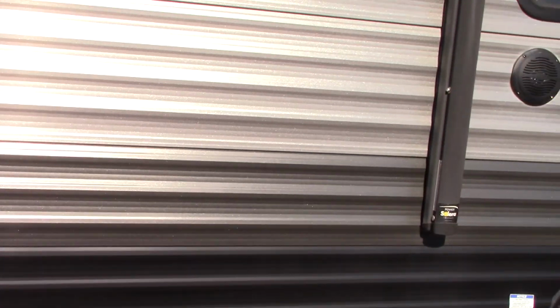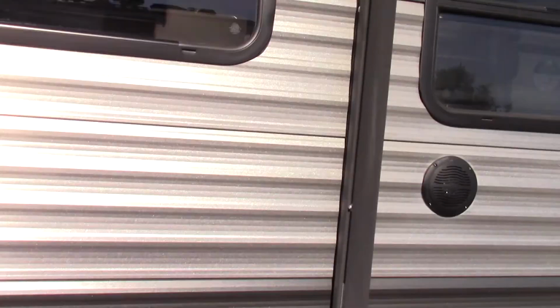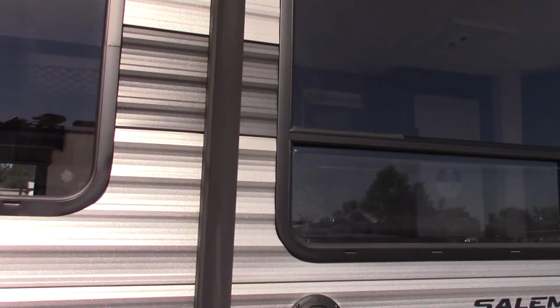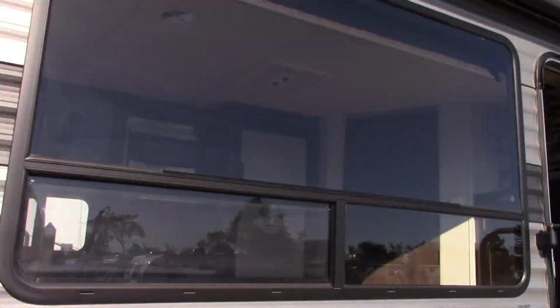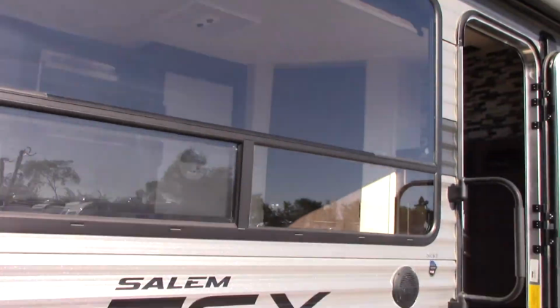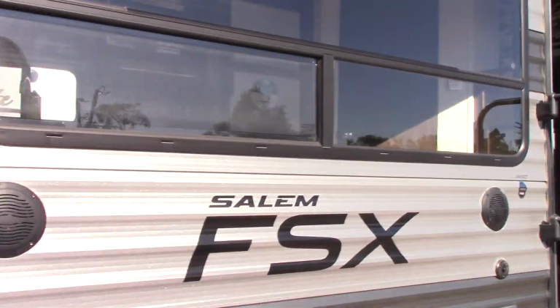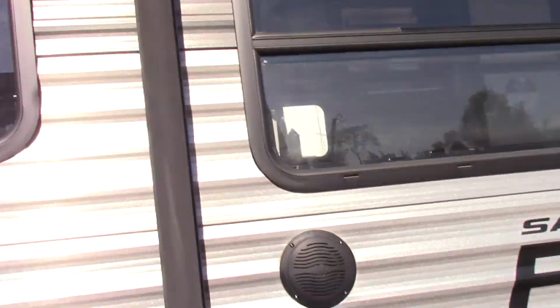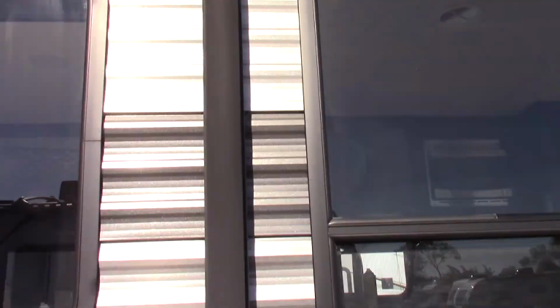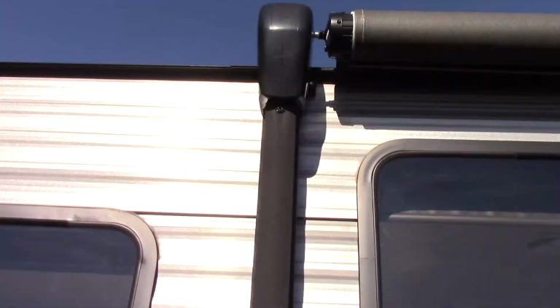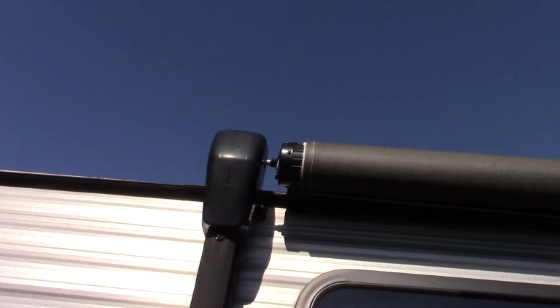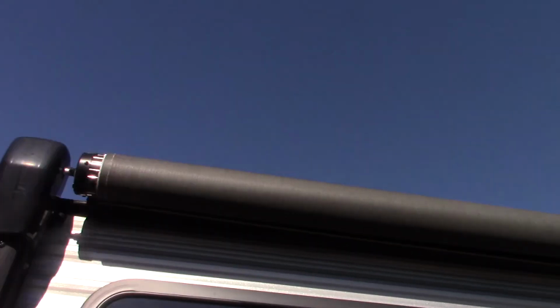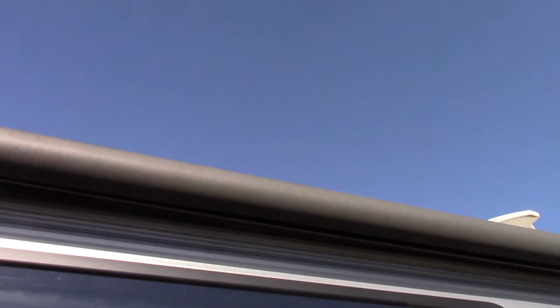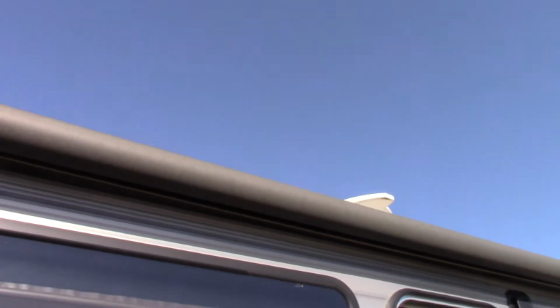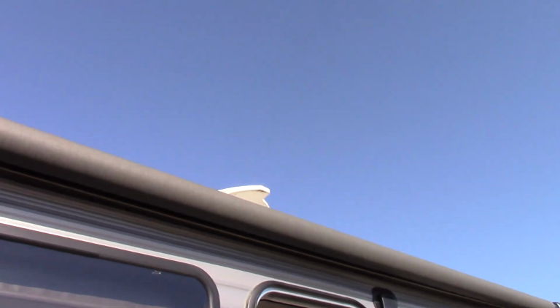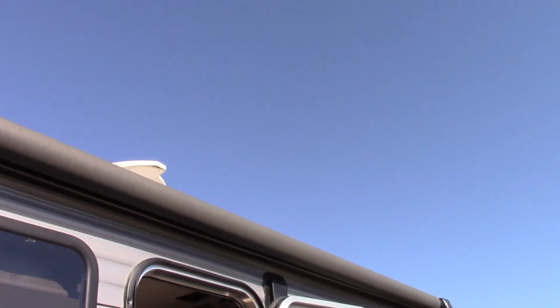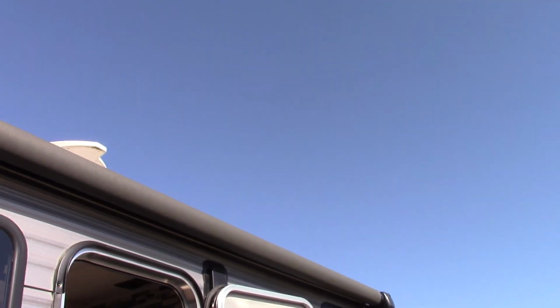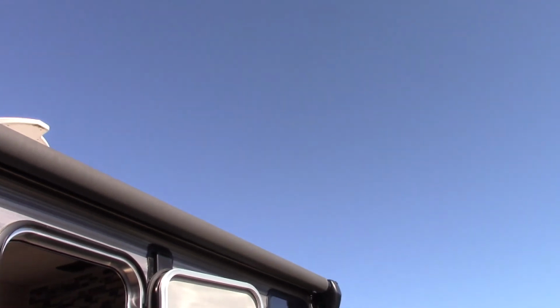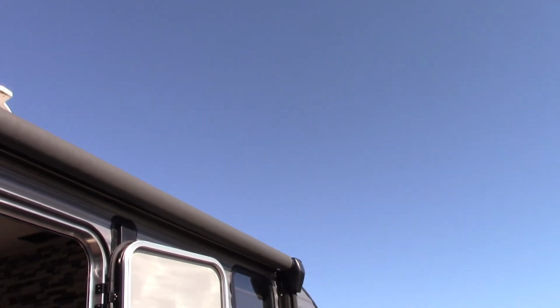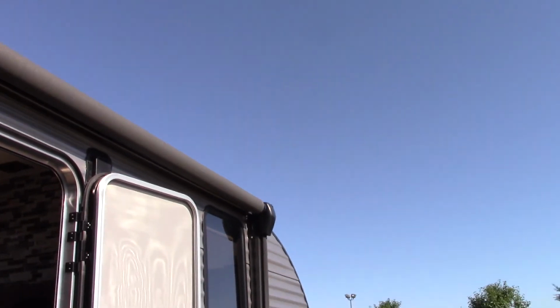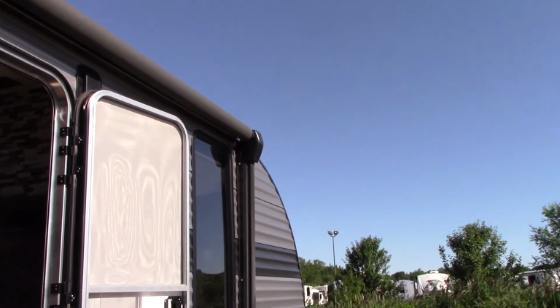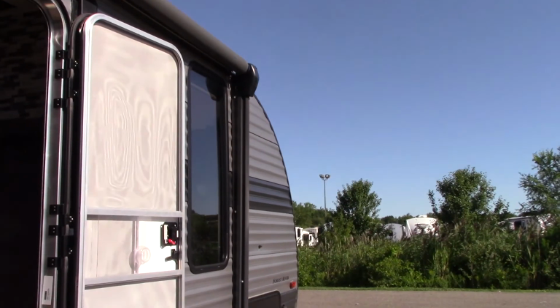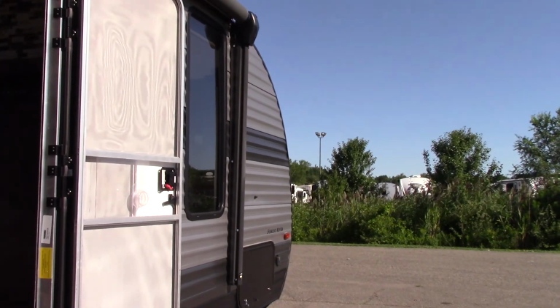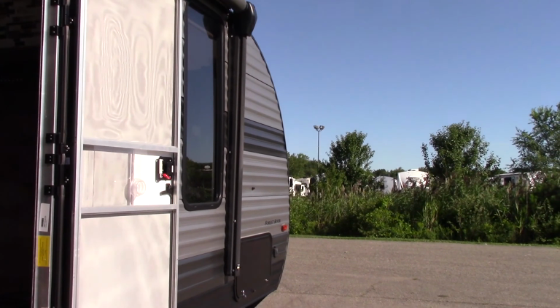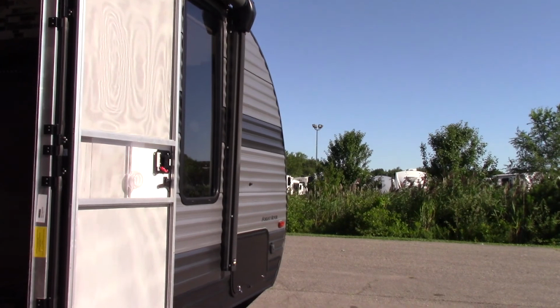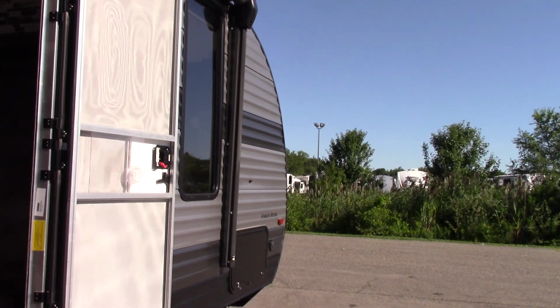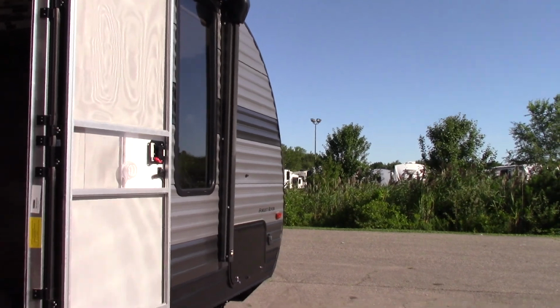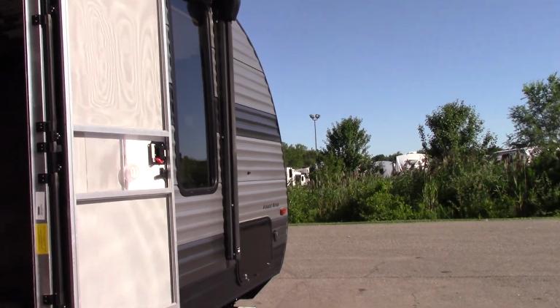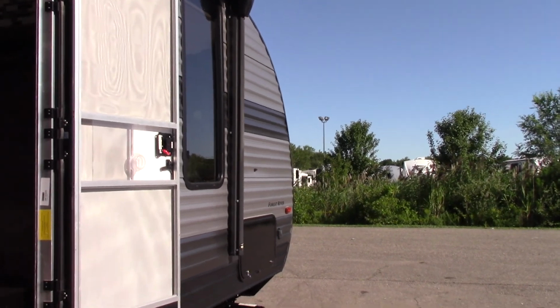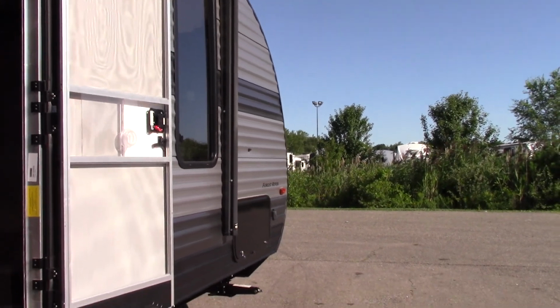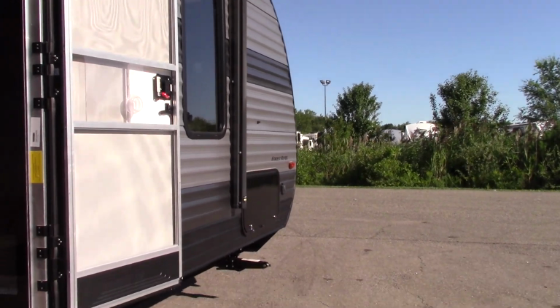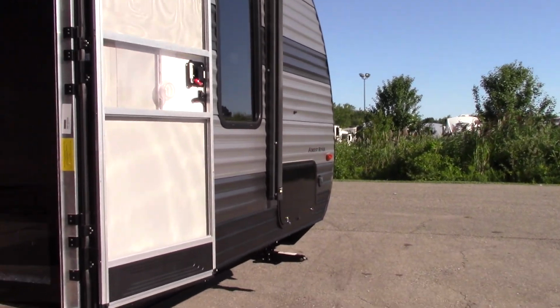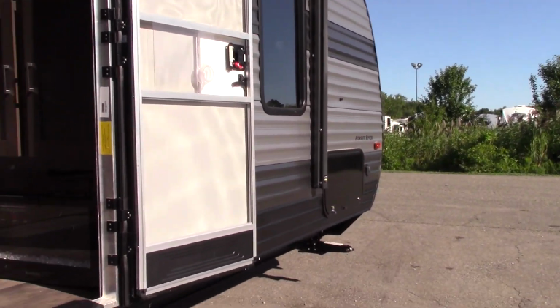You have outside speakers and a power awning with an LED light strip.